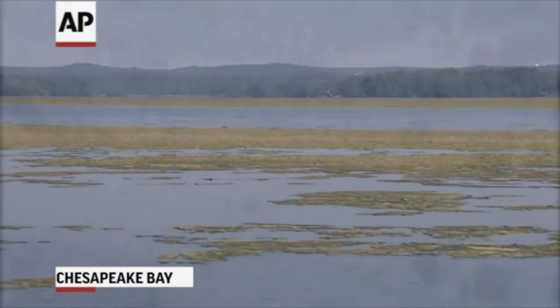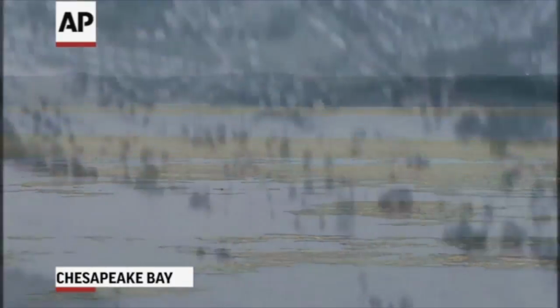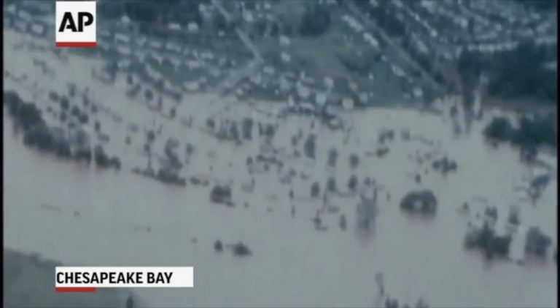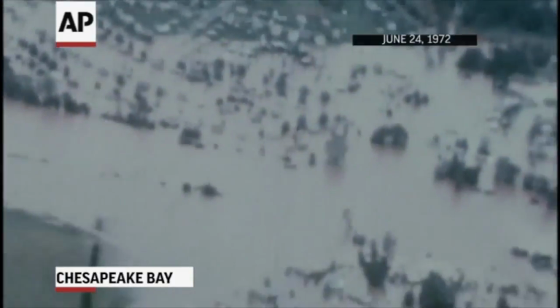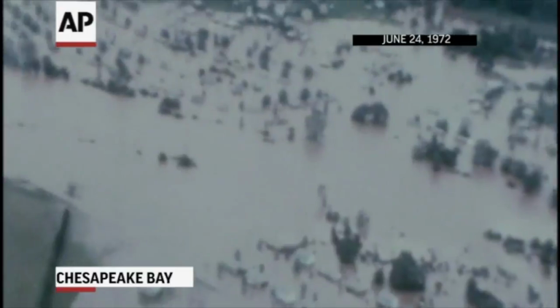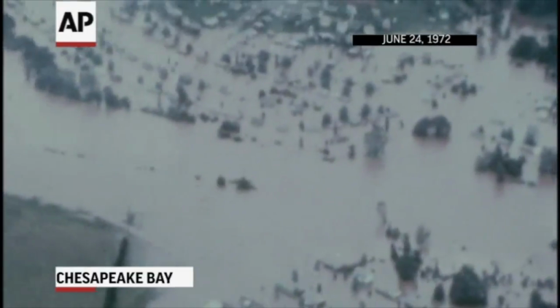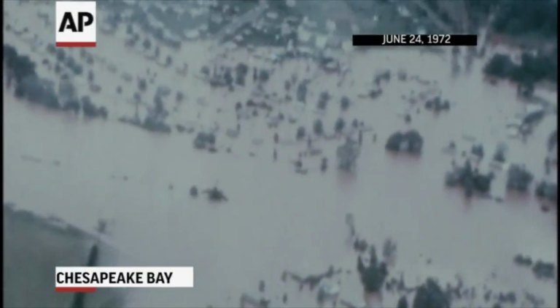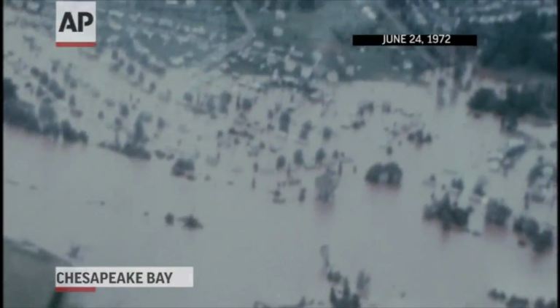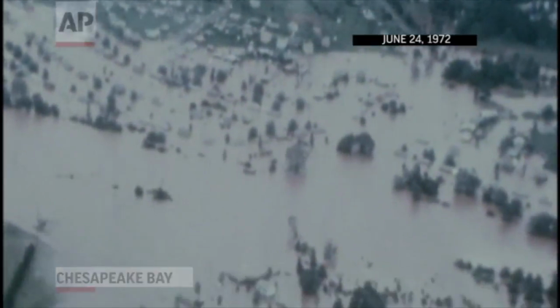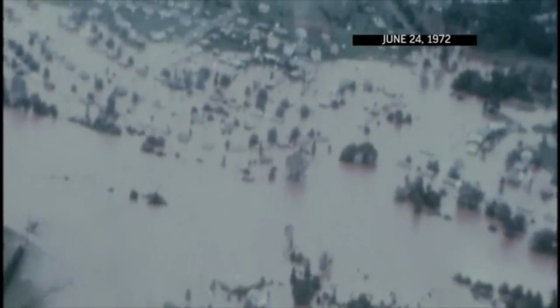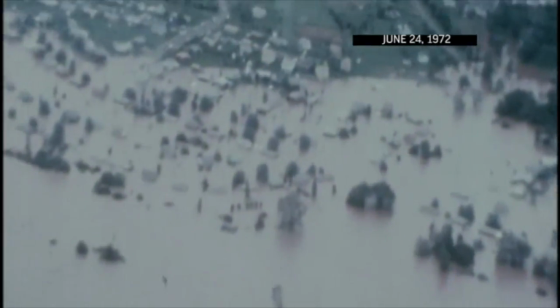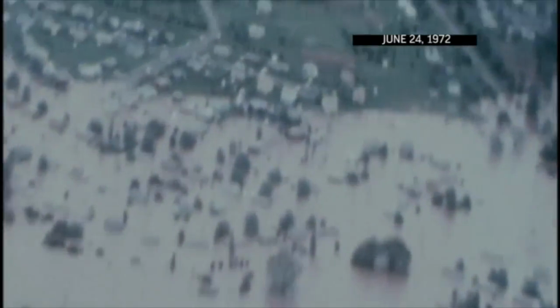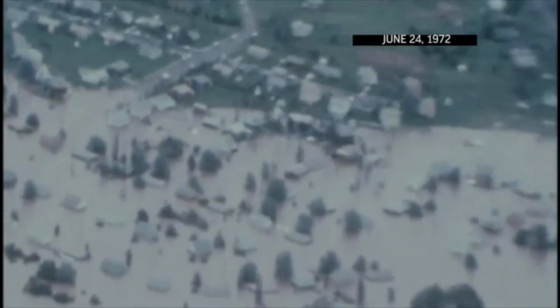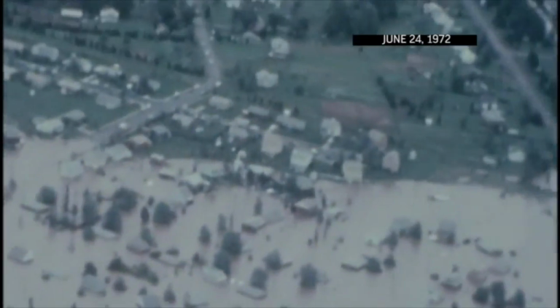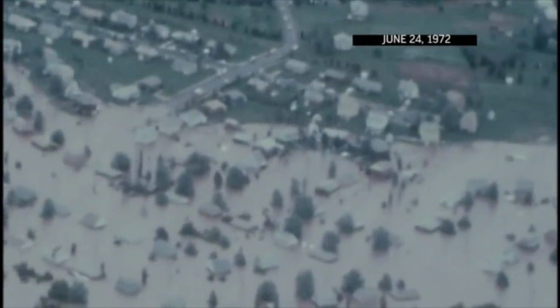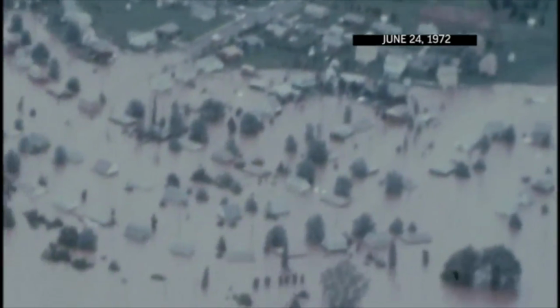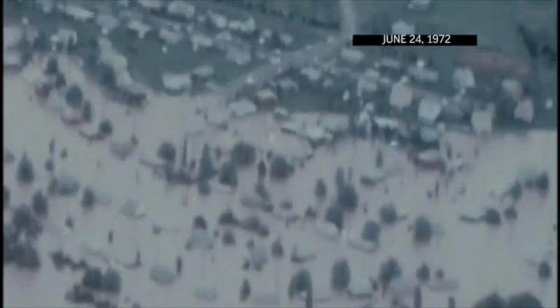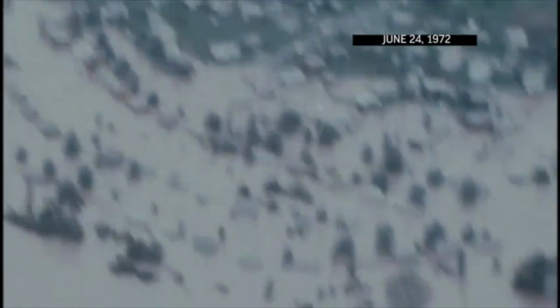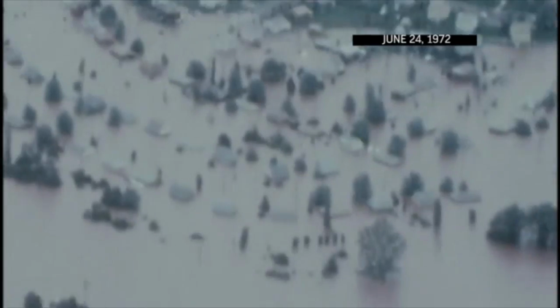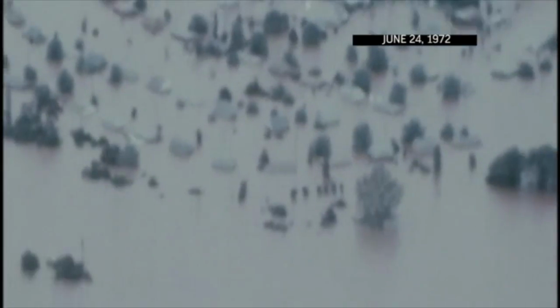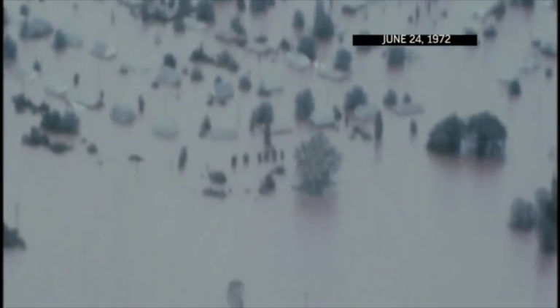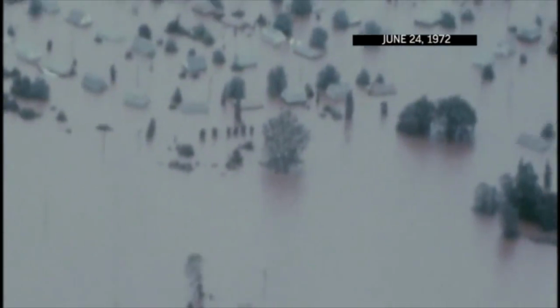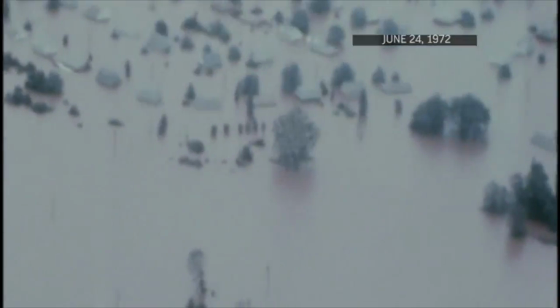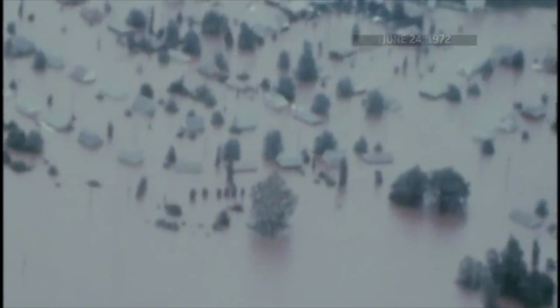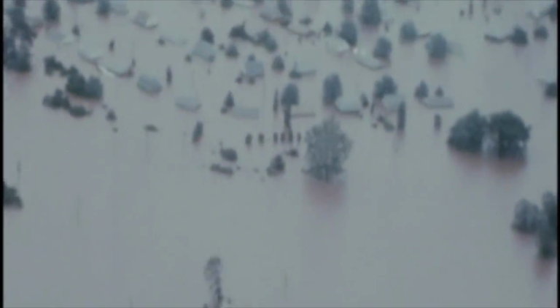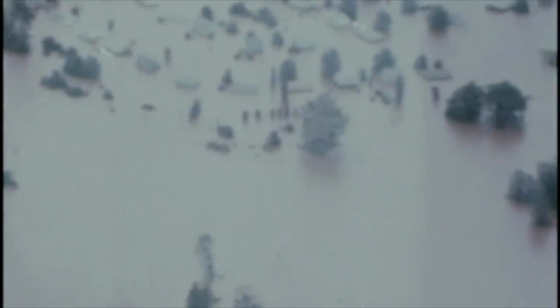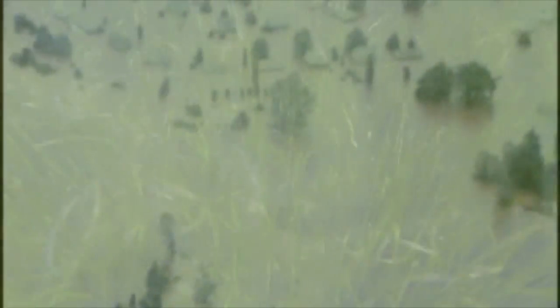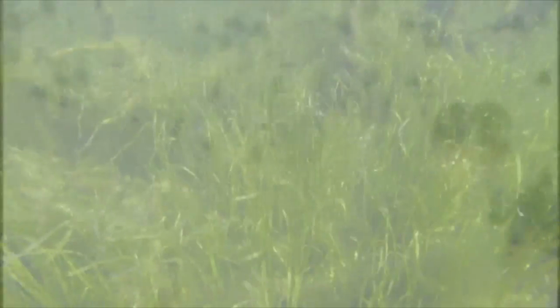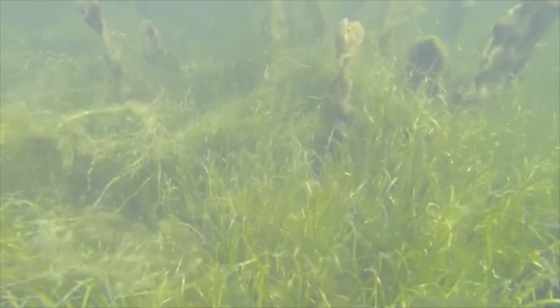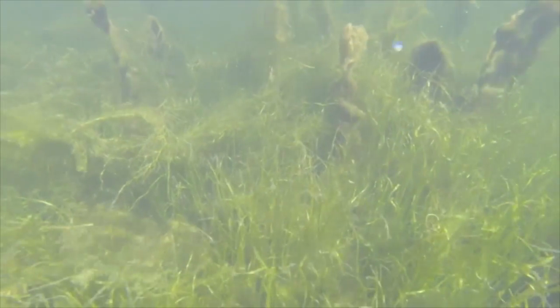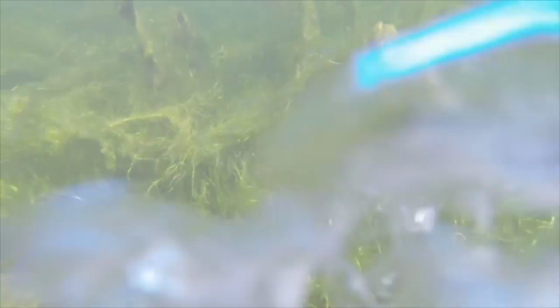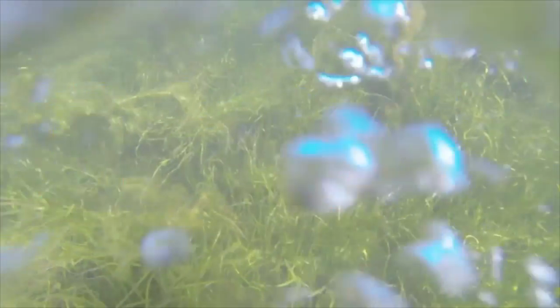Forty years ago, Tropical Storm Agnes devastated the so-called Susquehanna Flats area at the north end of Chesapeake Bay. The storm, along with pollution and general neglect, decimated a big field of aquatic grasses in the area.